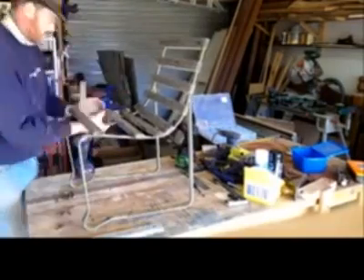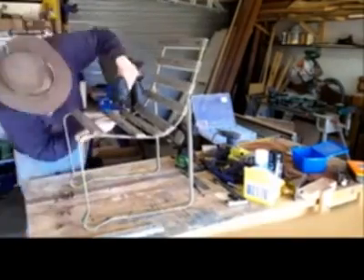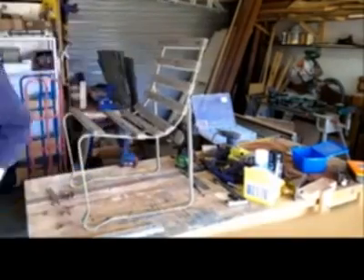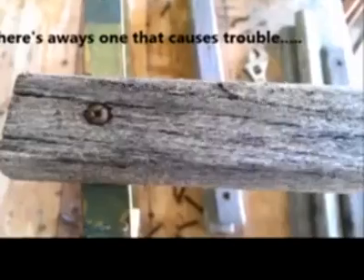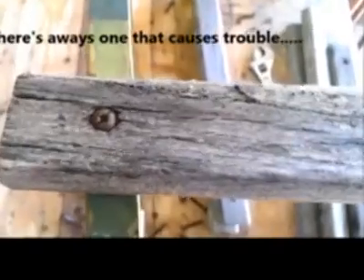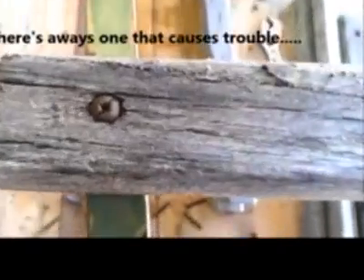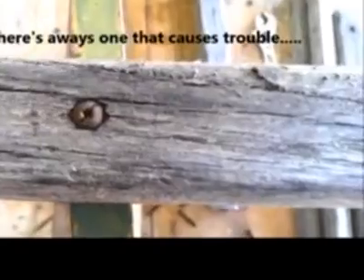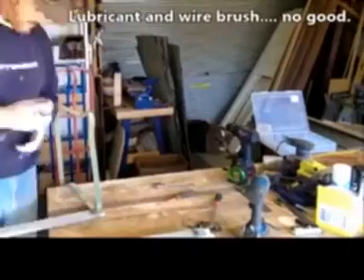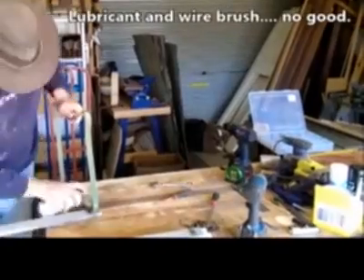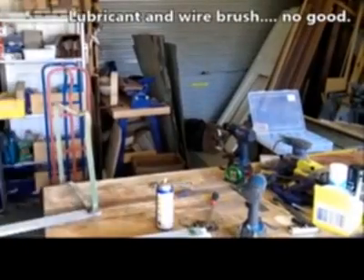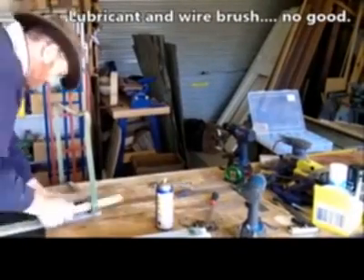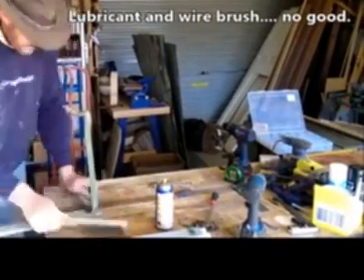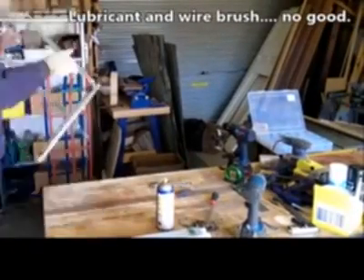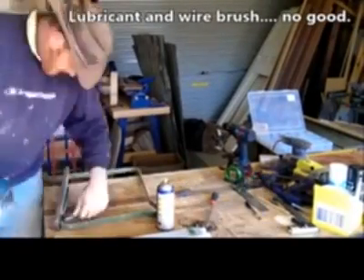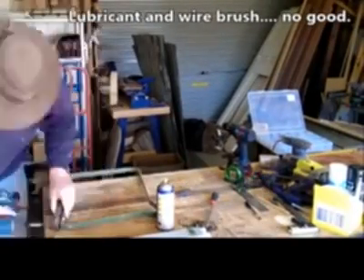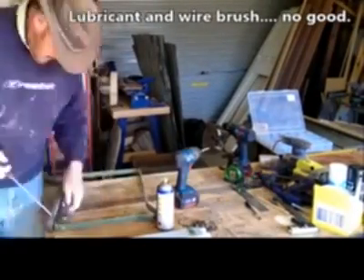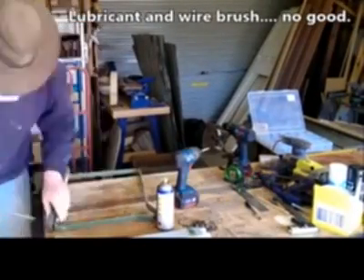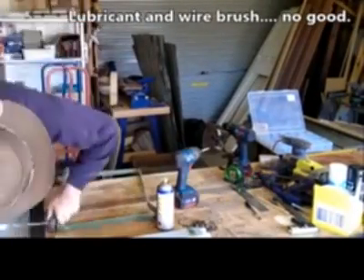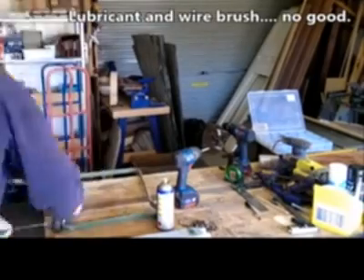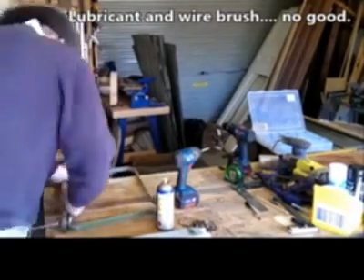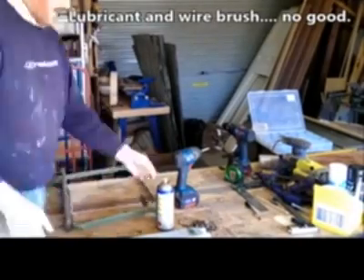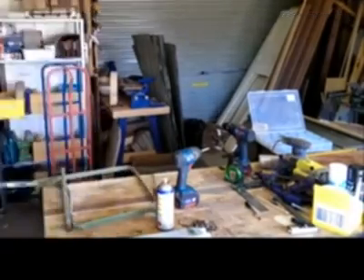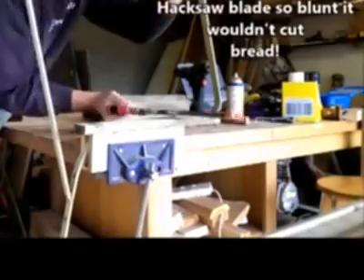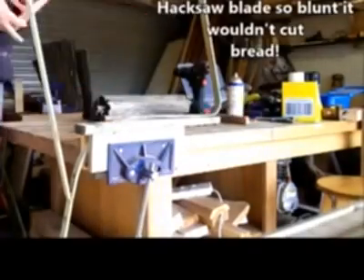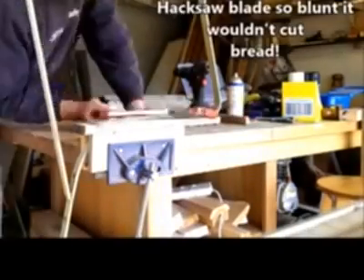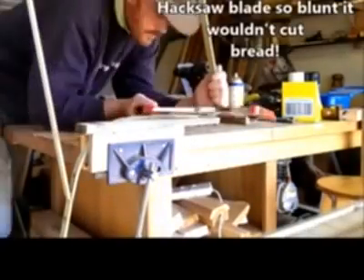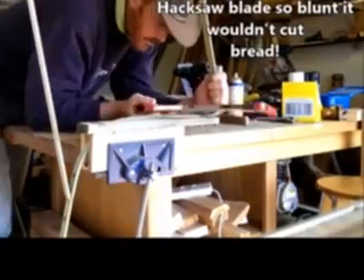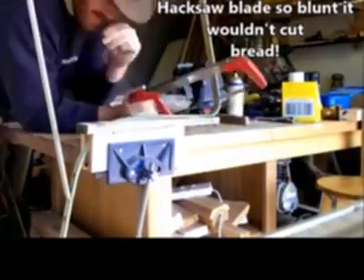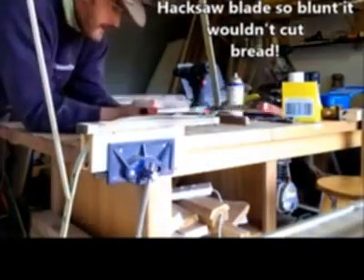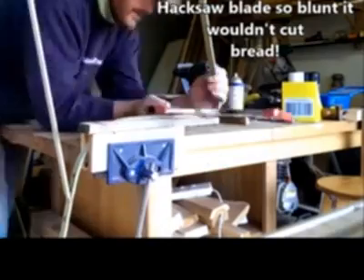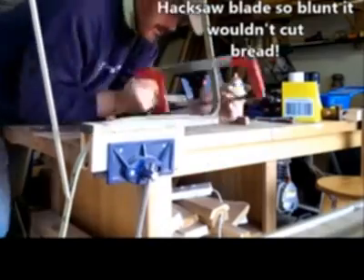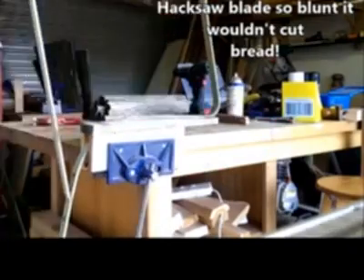Here I'm just breaking down the chairs — they're a metal strapping construction with timber slats. Had a bit of trouble with one particular nut, there's always one. Hit it with some lubricant and tried to undo it that way, but it wouldn't budge, so grabbed the hacksaw.